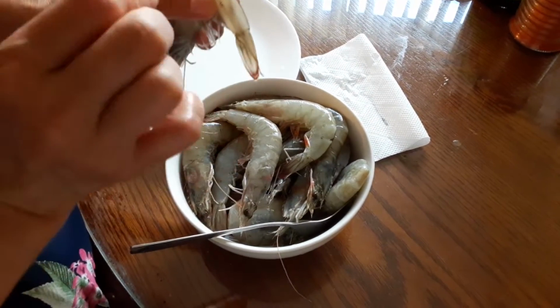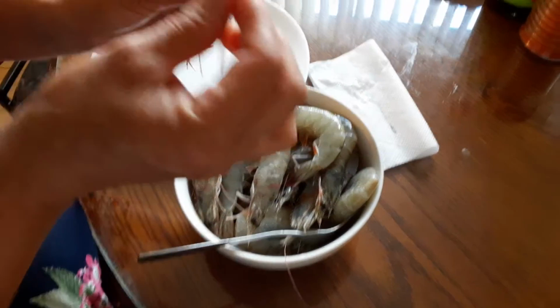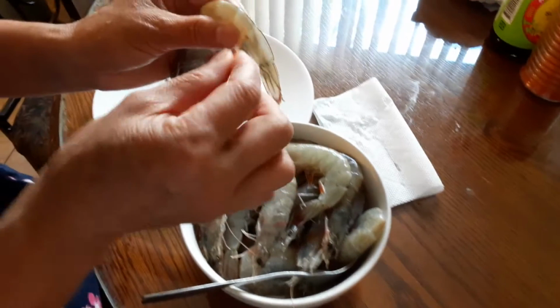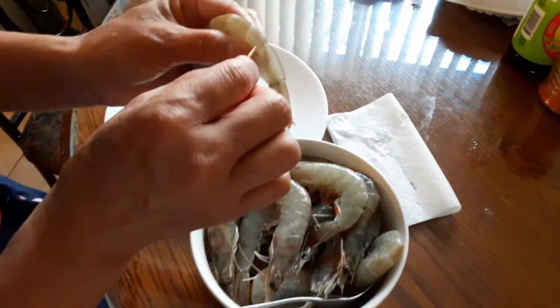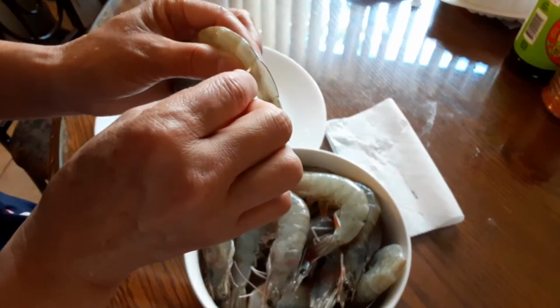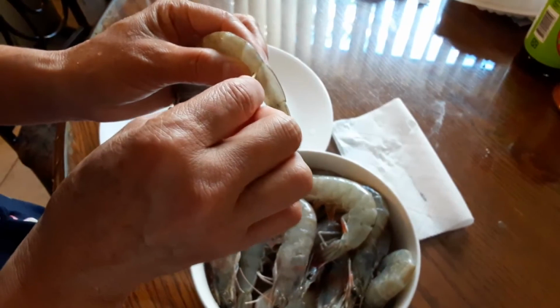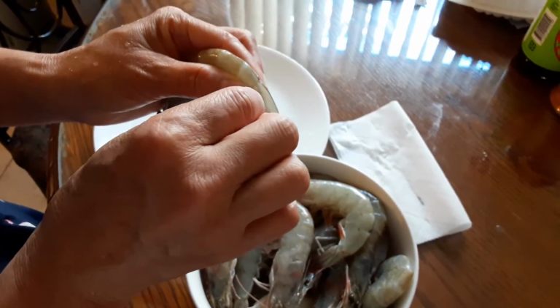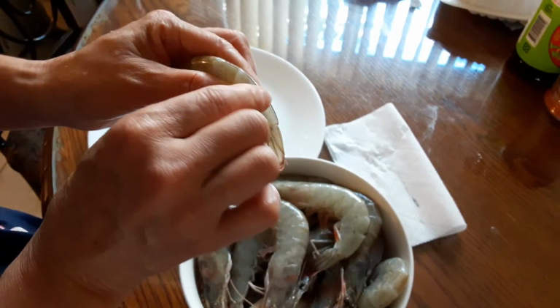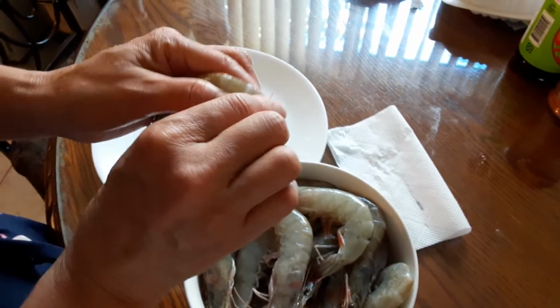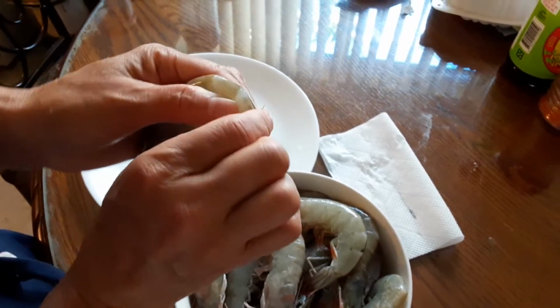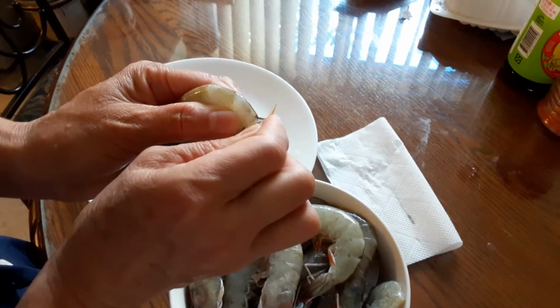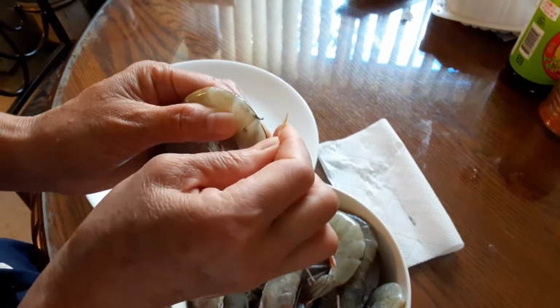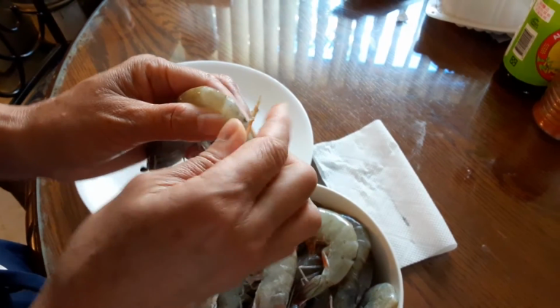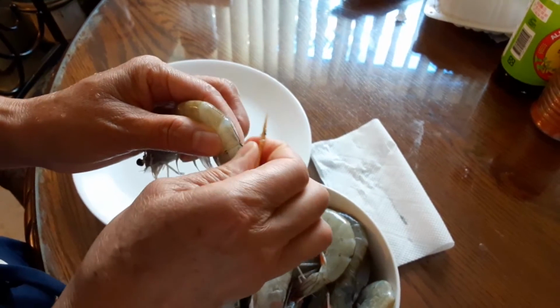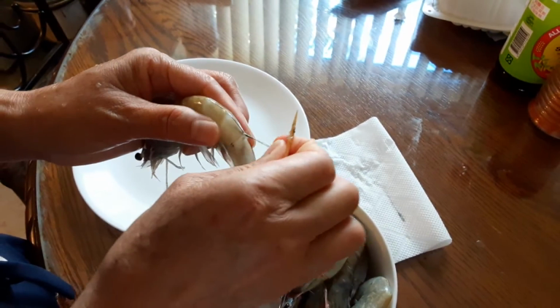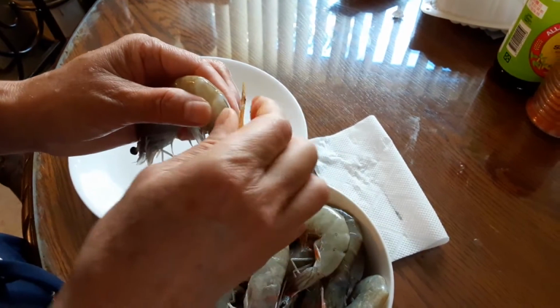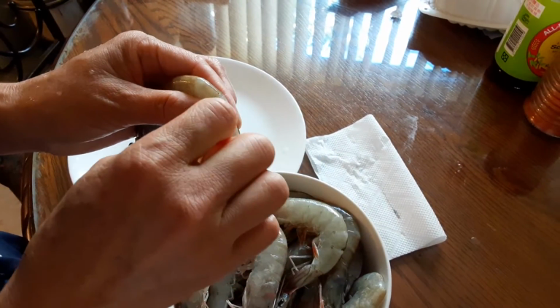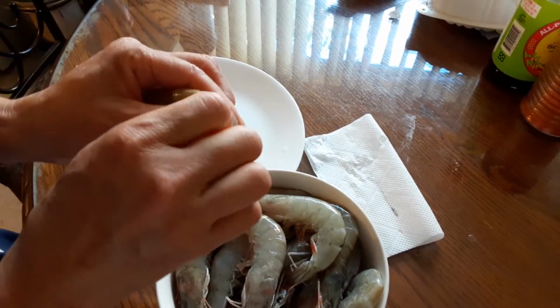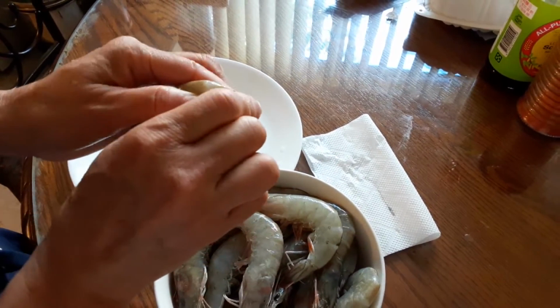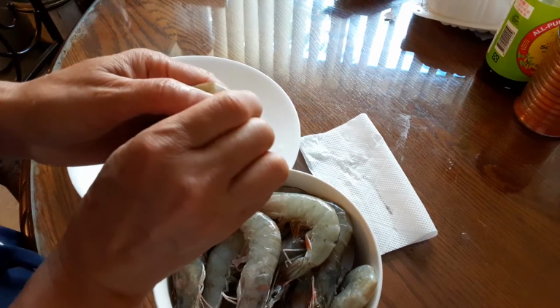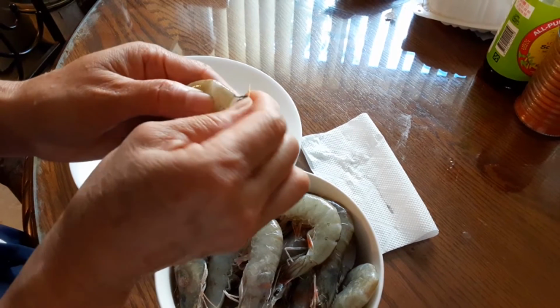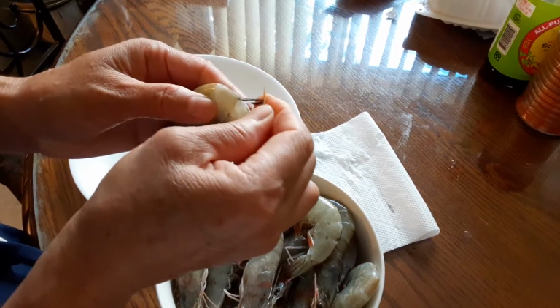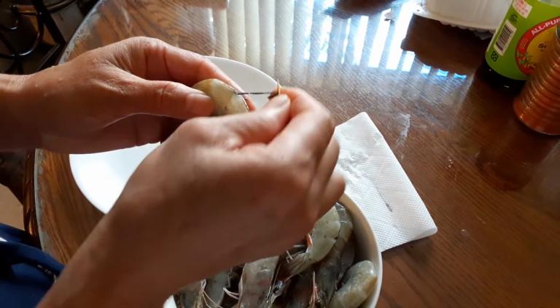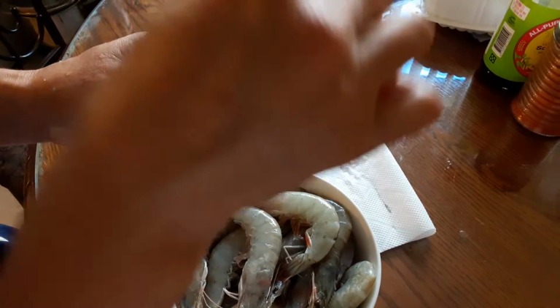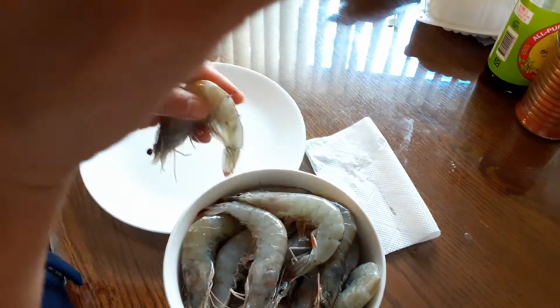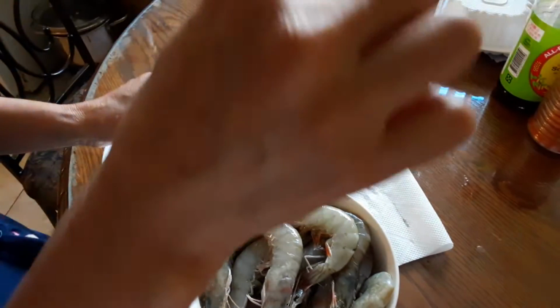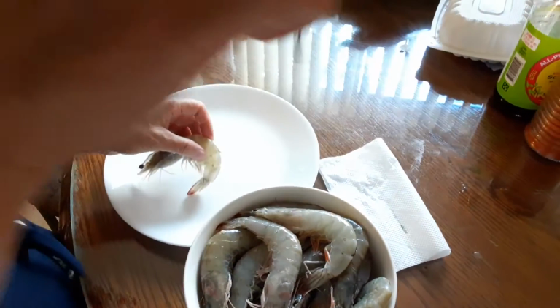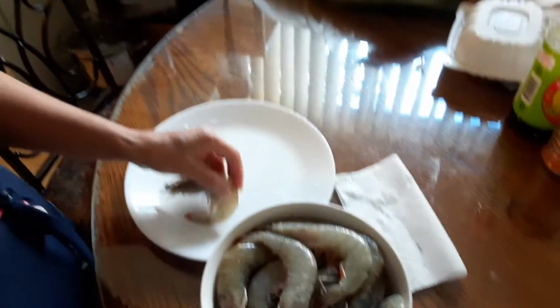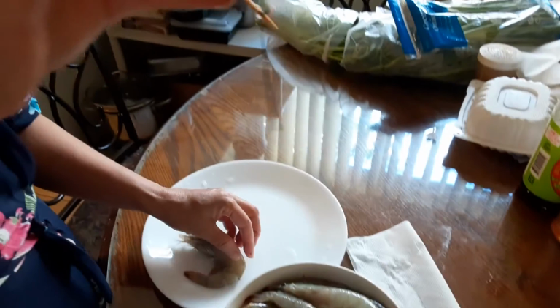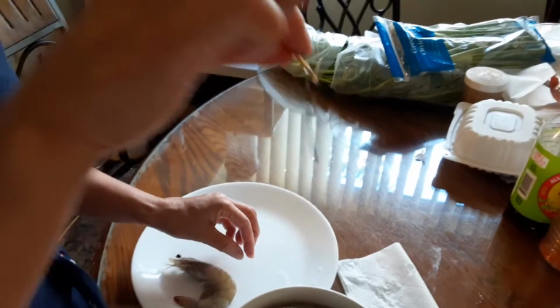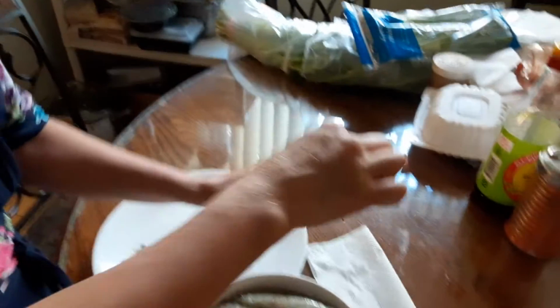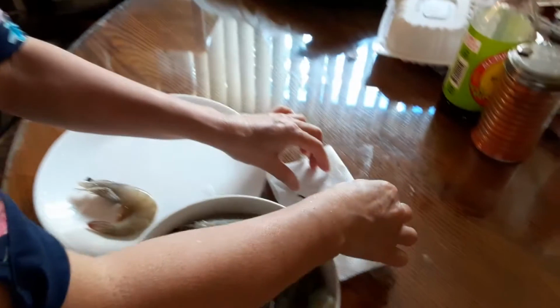So you take the toothpick and you just poke at the end of the shrimp tail, and you just pull it out. See? It's just coming out like this — you see the dirty stuff? It will come out.